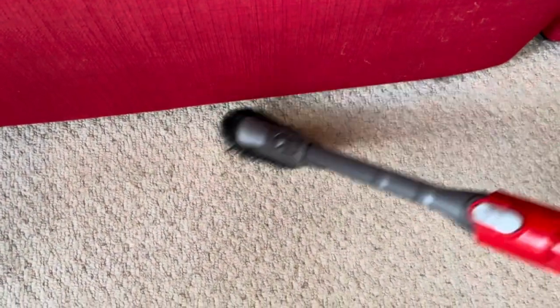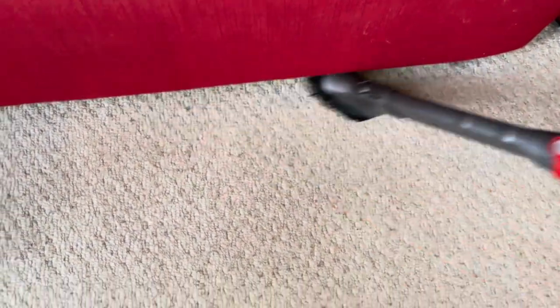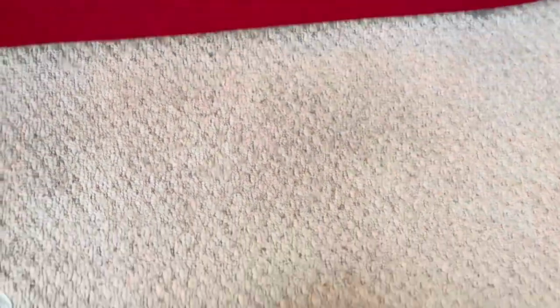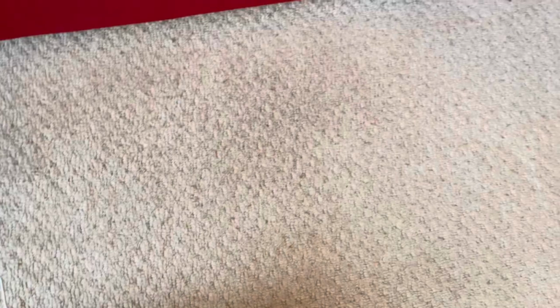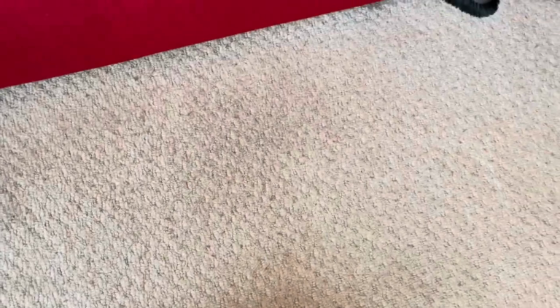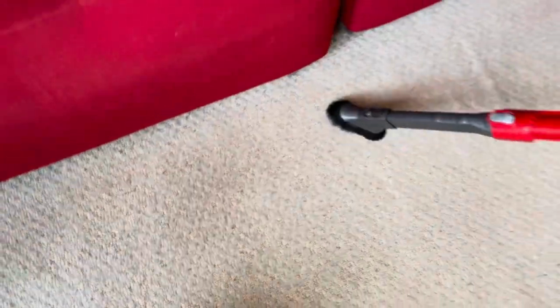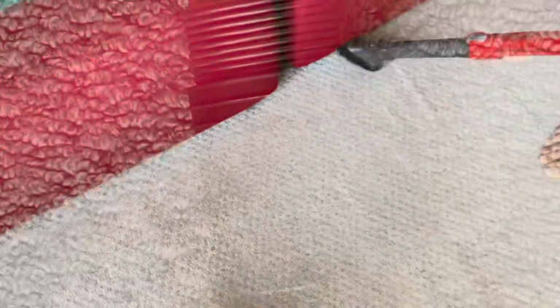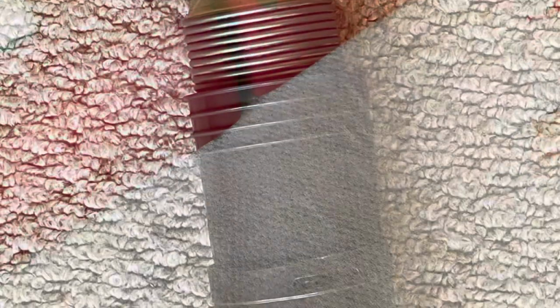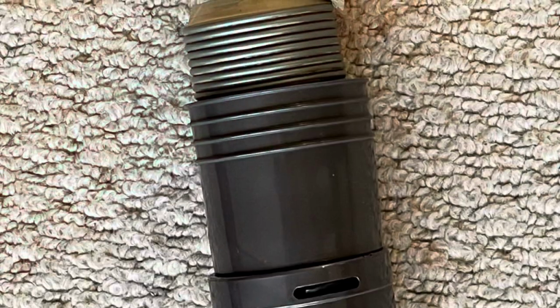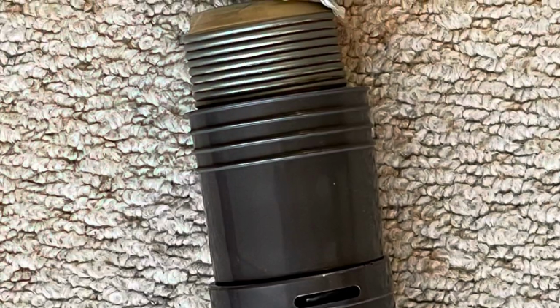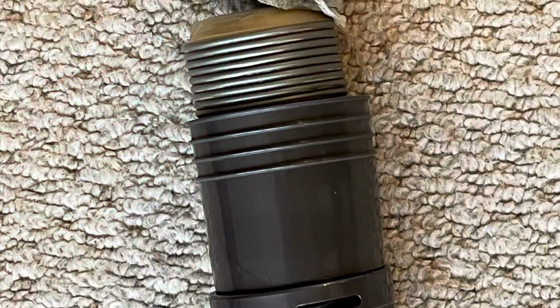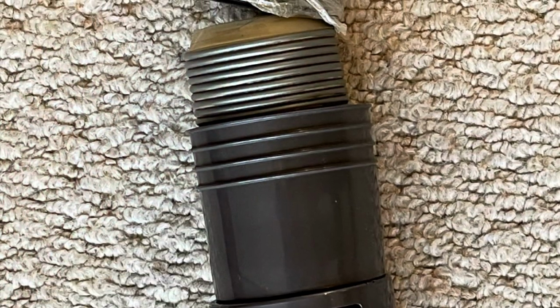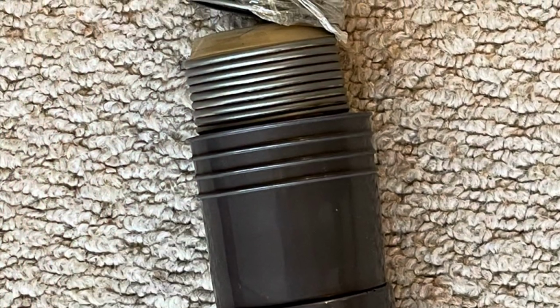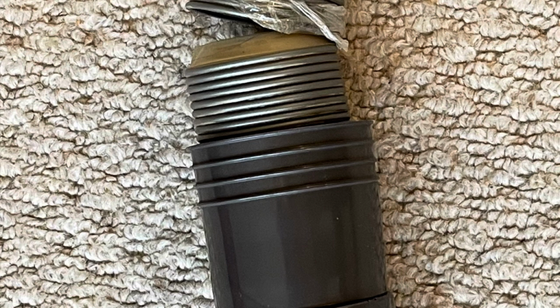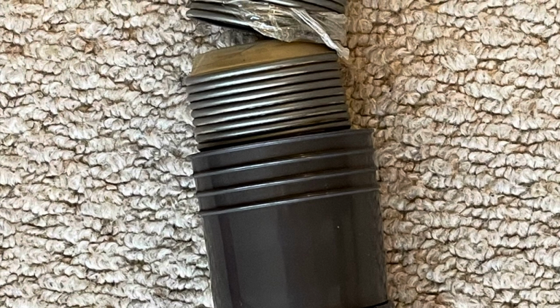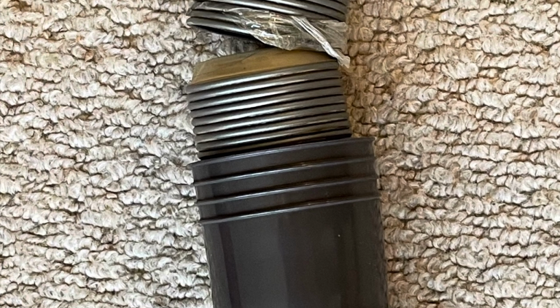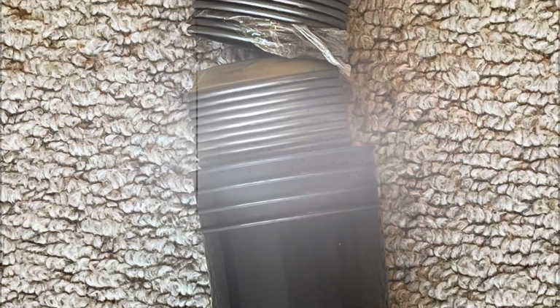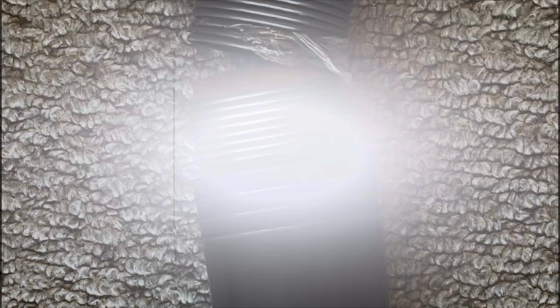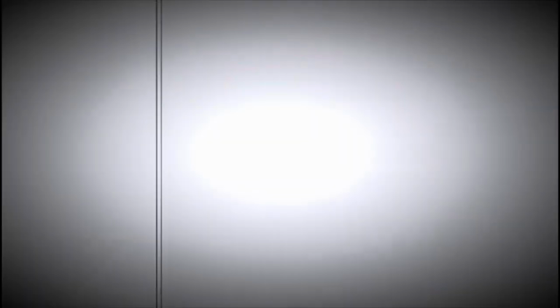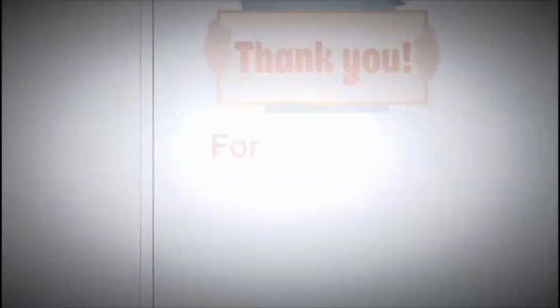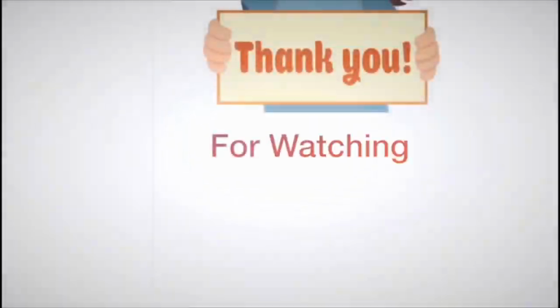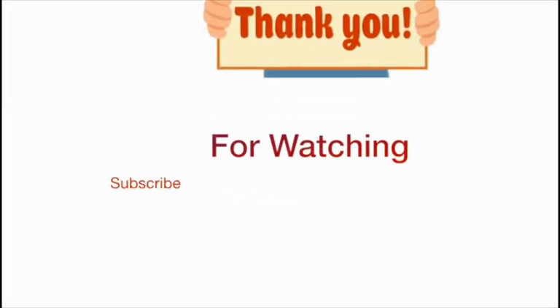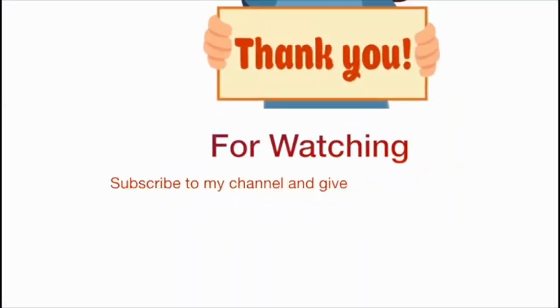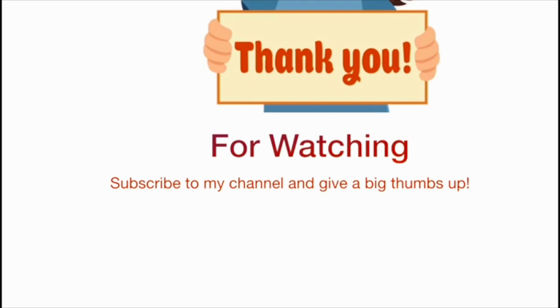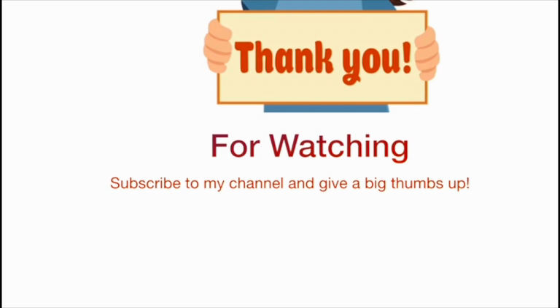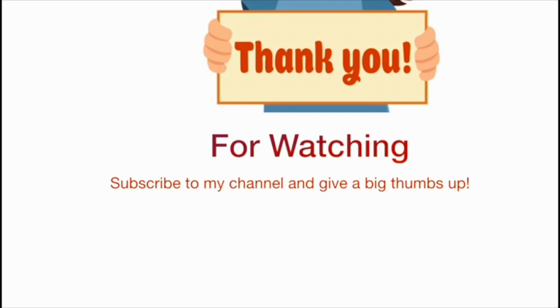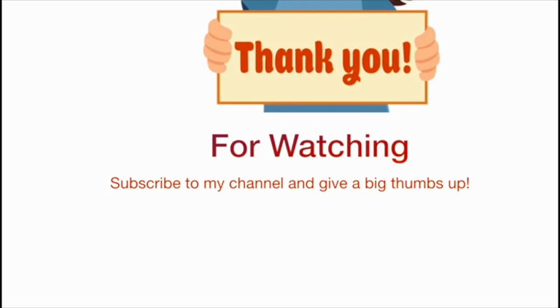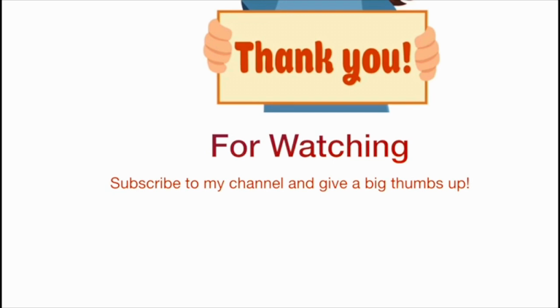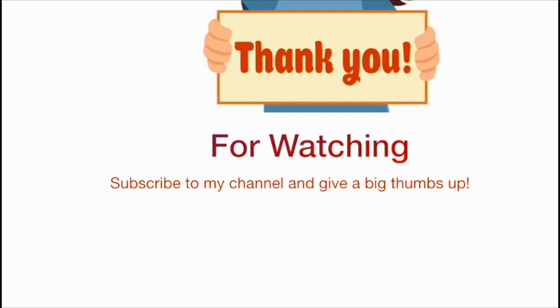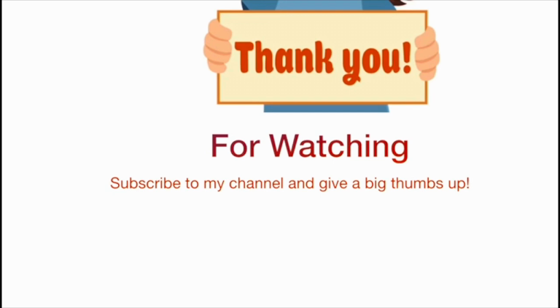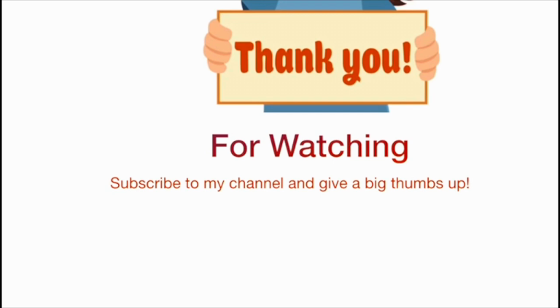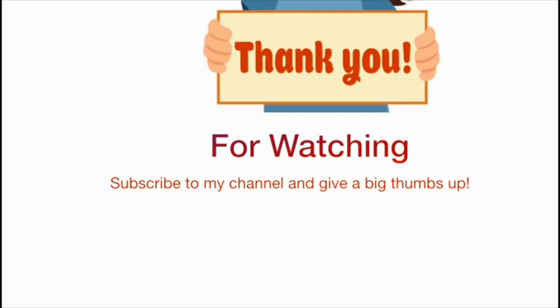I hope you liked the video. Please give me a big thumbs up — don't be shy! Subscribe to my channel and I'll see you soon. Bye!